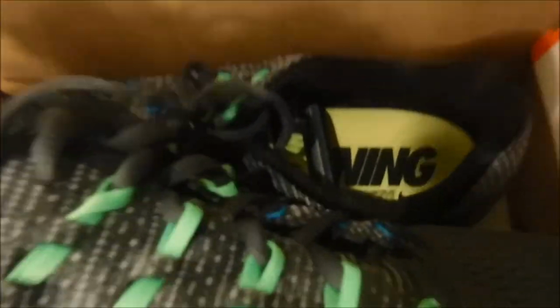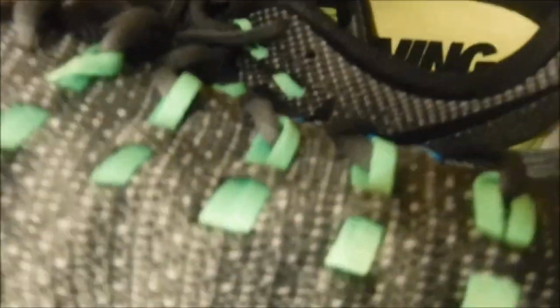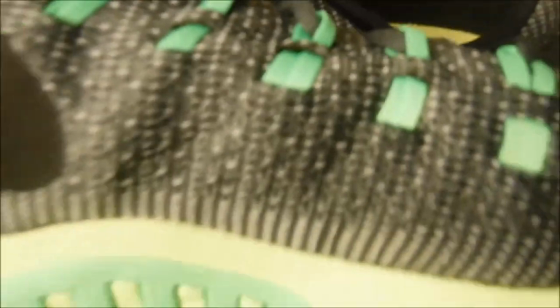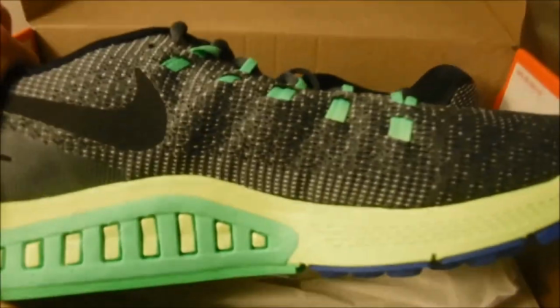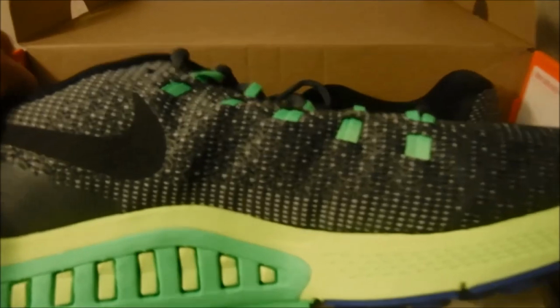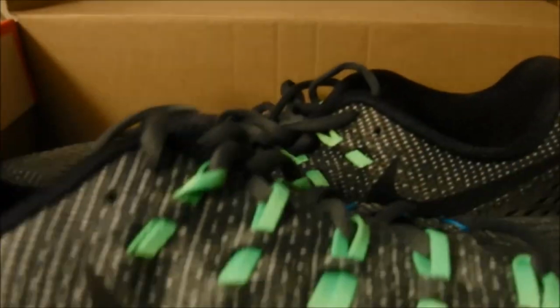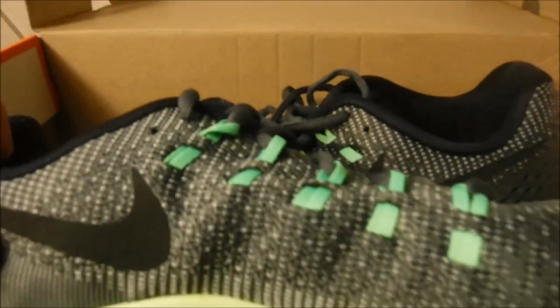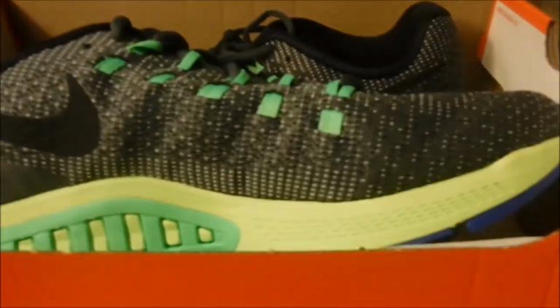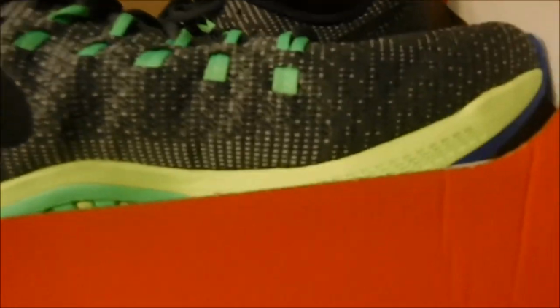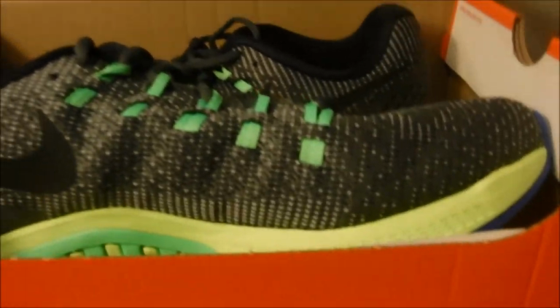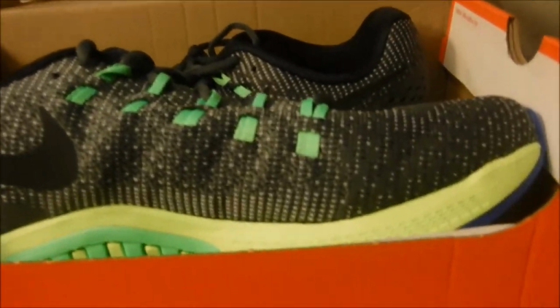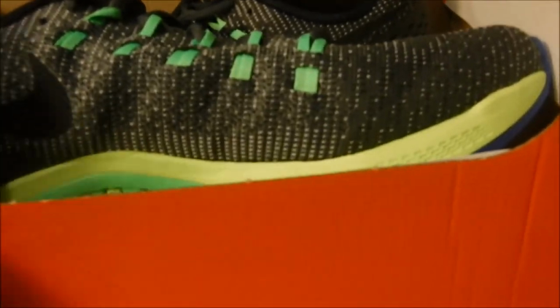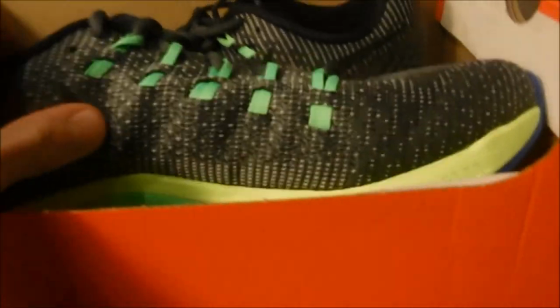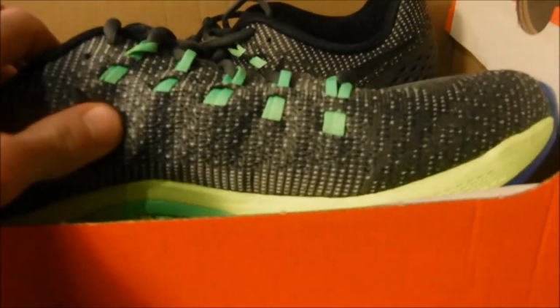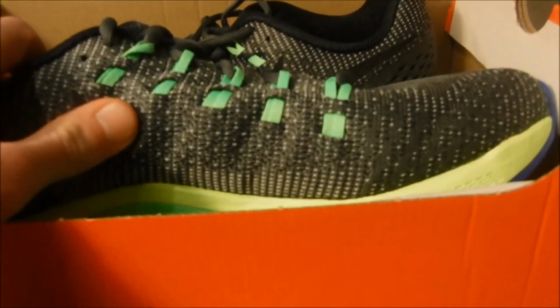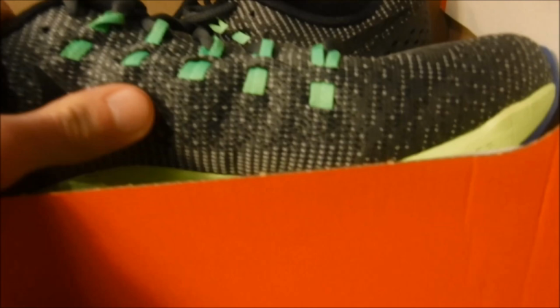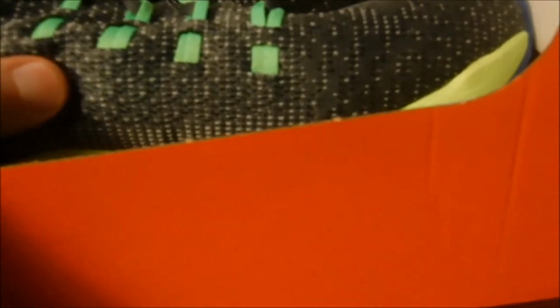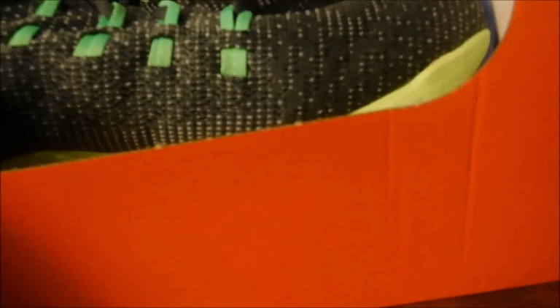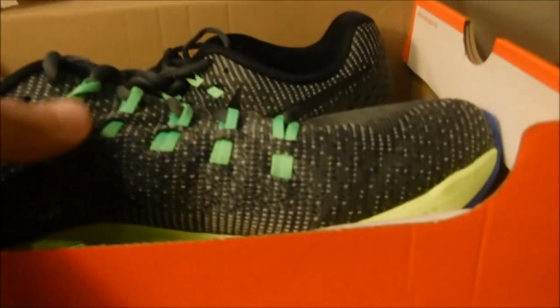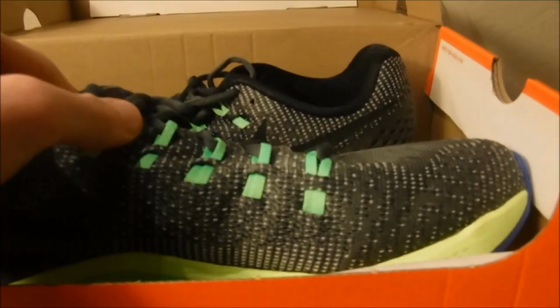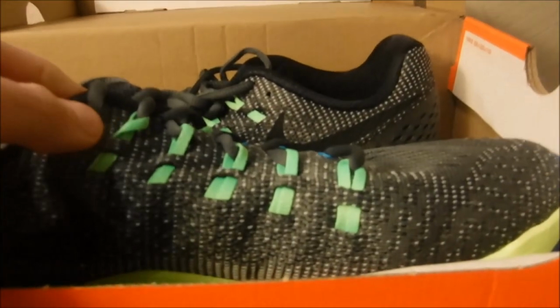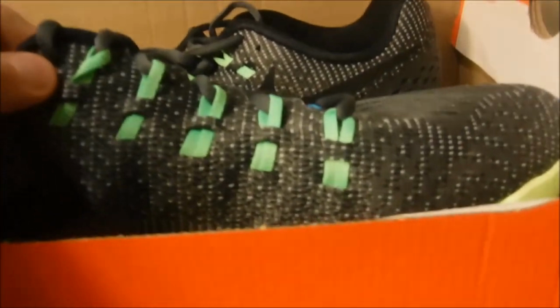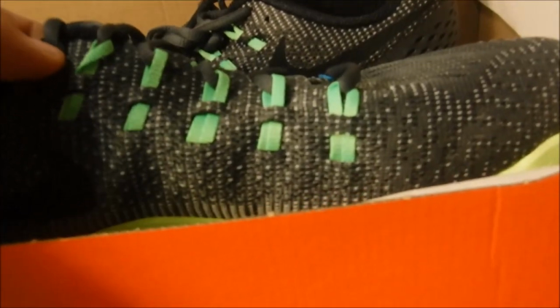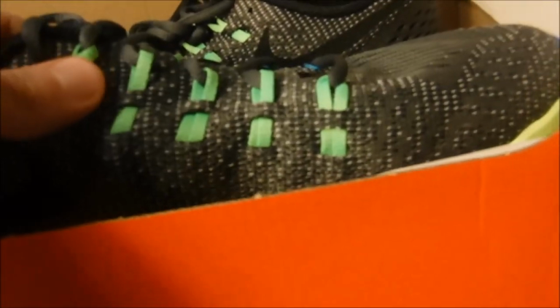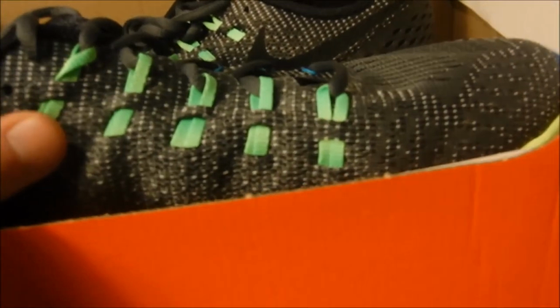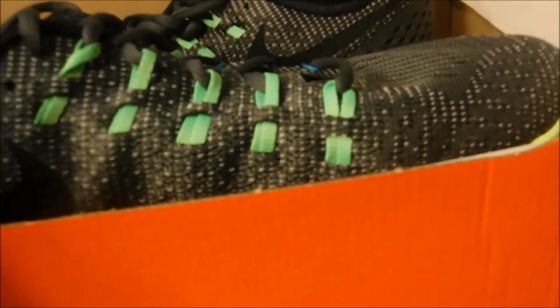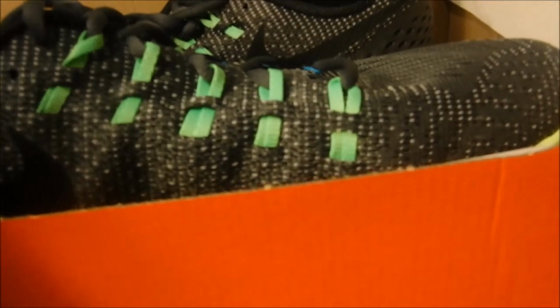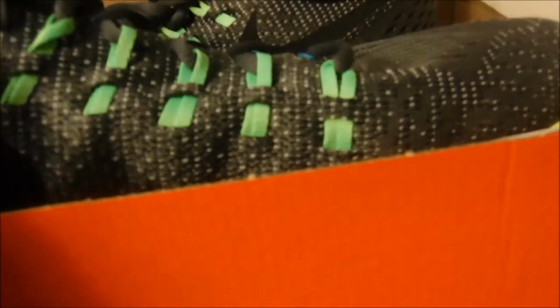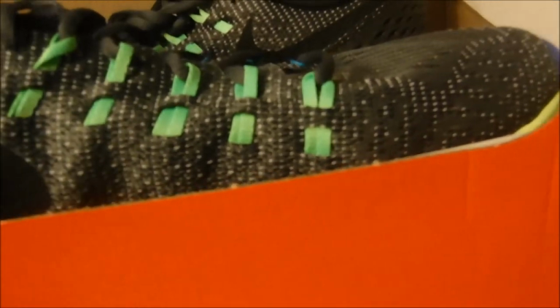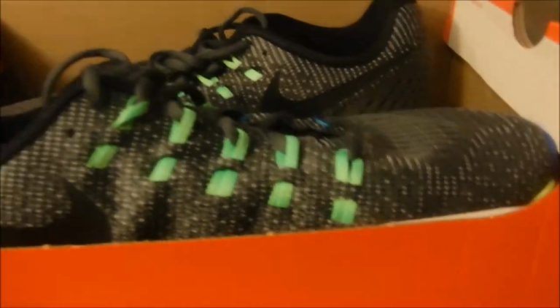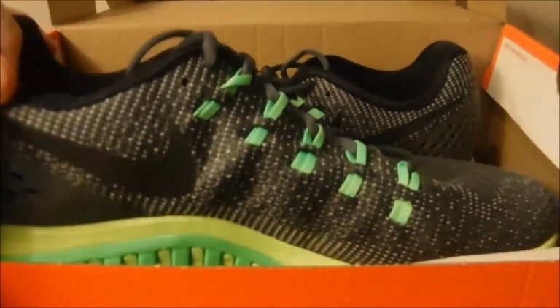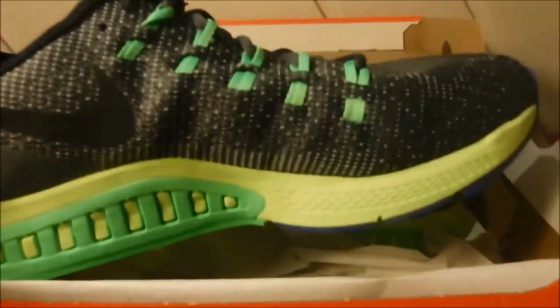The thing about the Structure 19s is that they're ultra-responsive. That's created with the nice flyknit upper and the flywires. It just hugs the foot so well — extremely responsive.